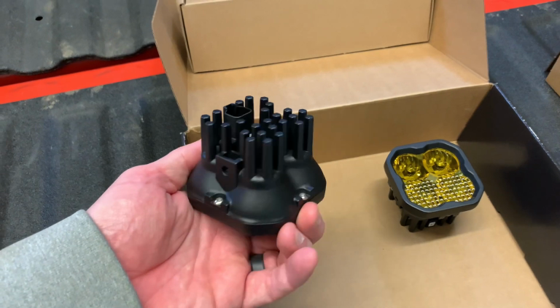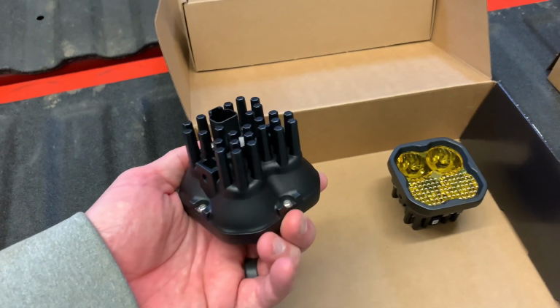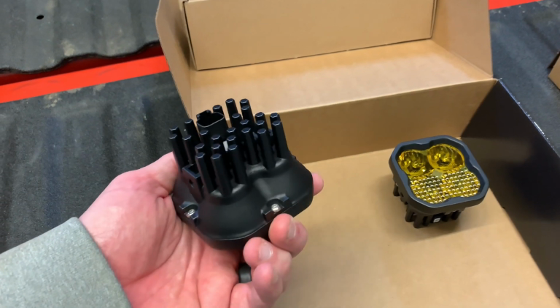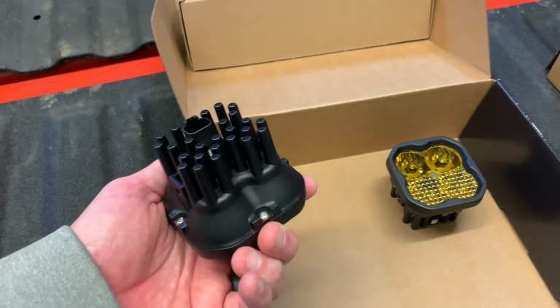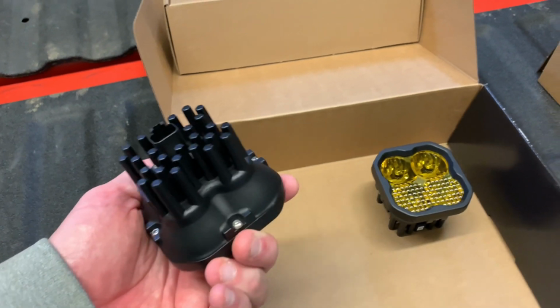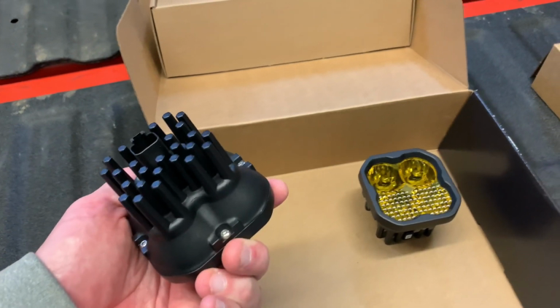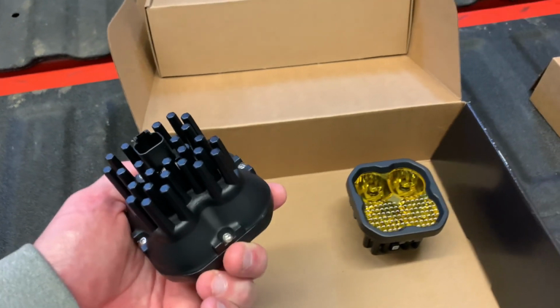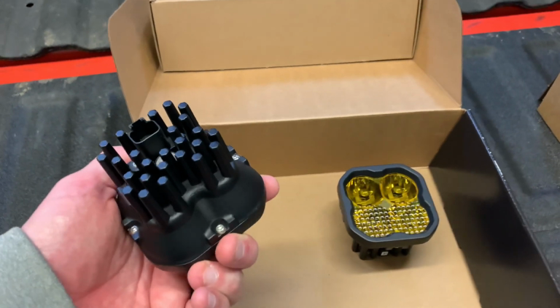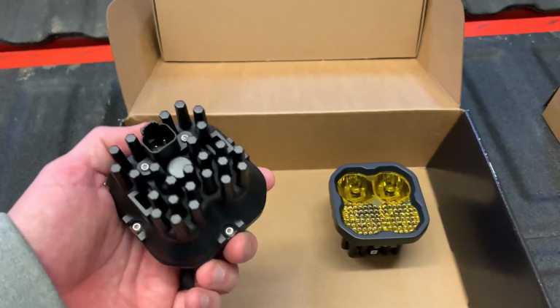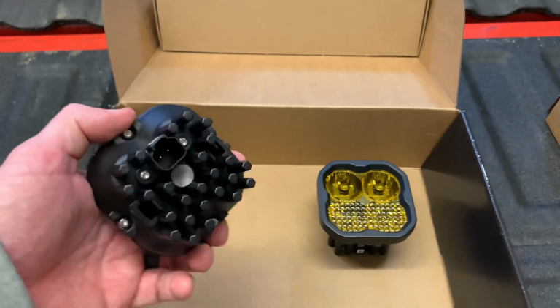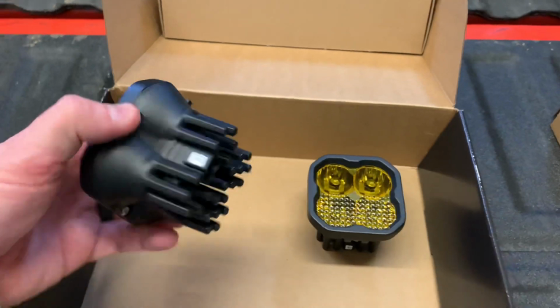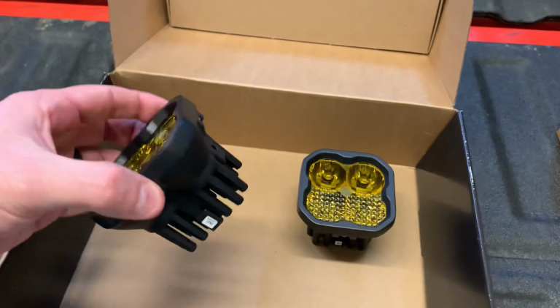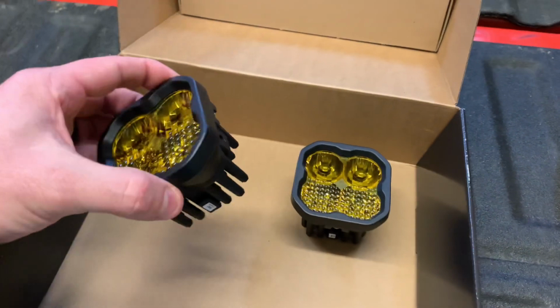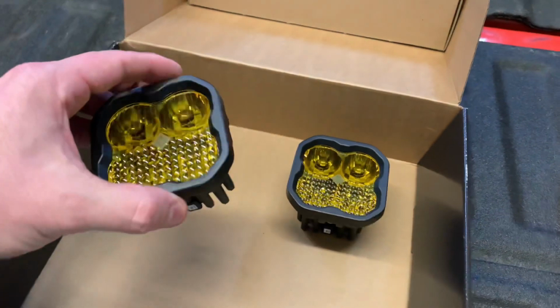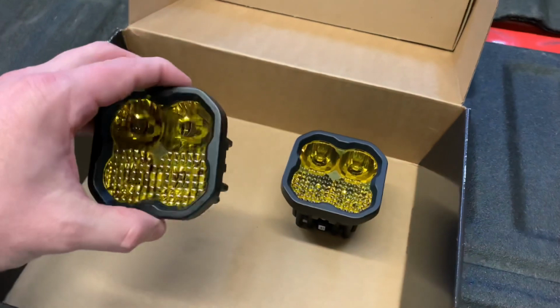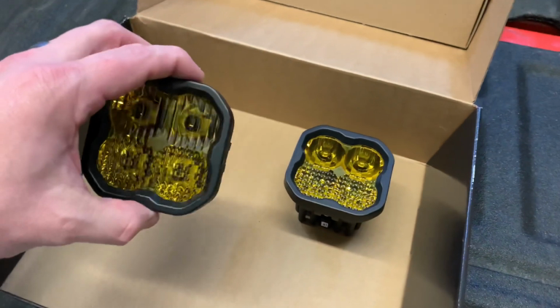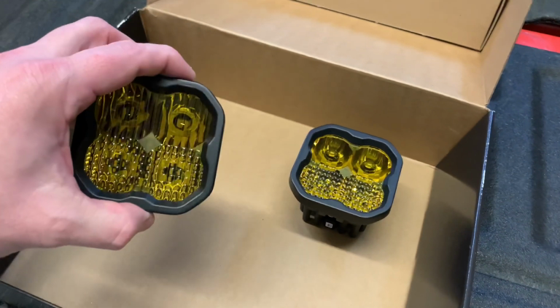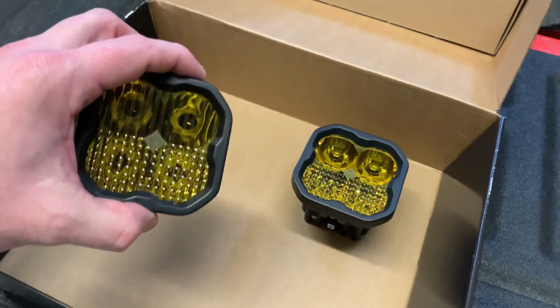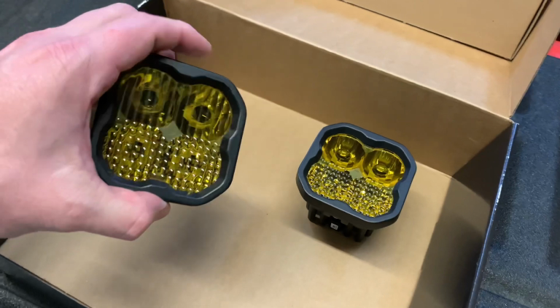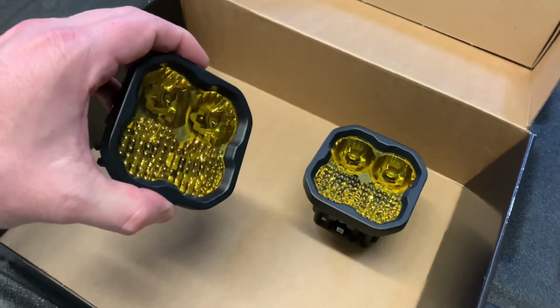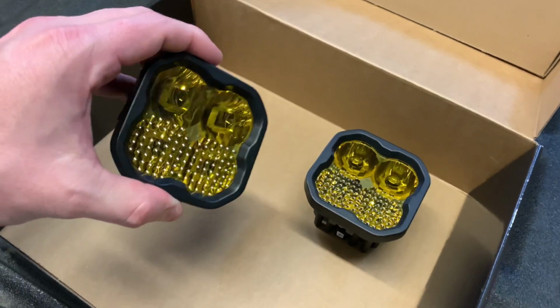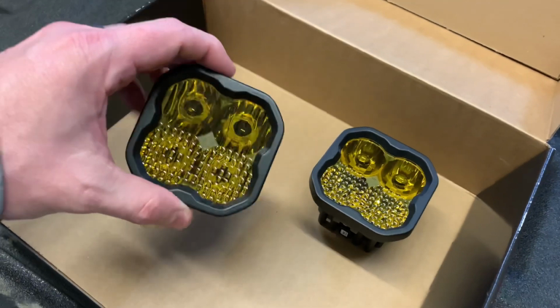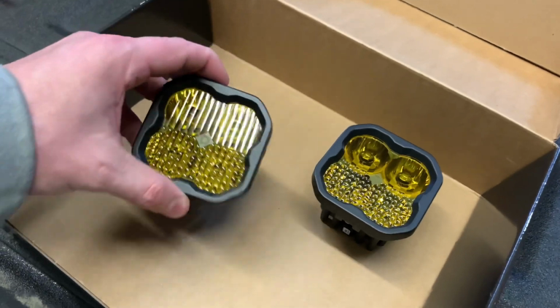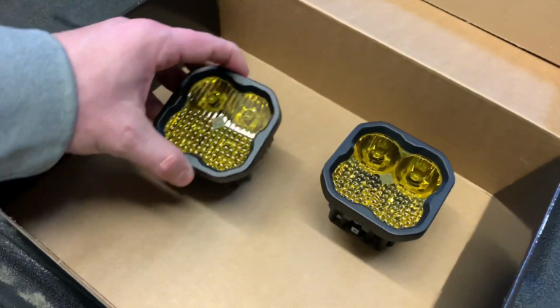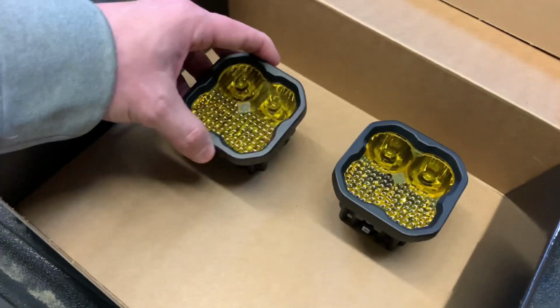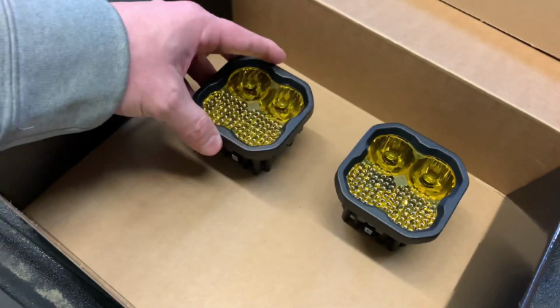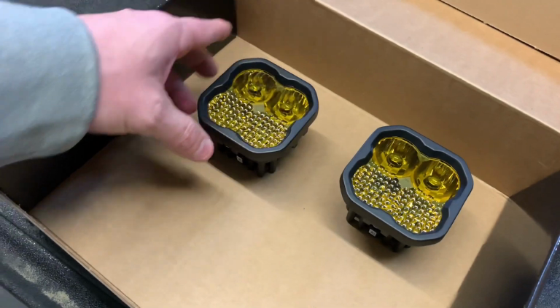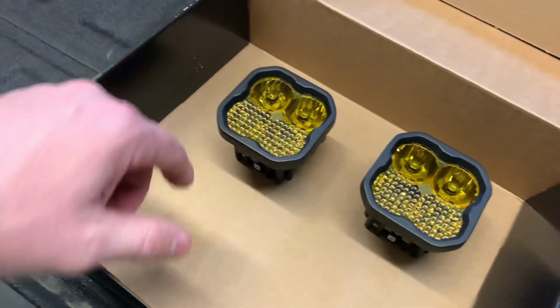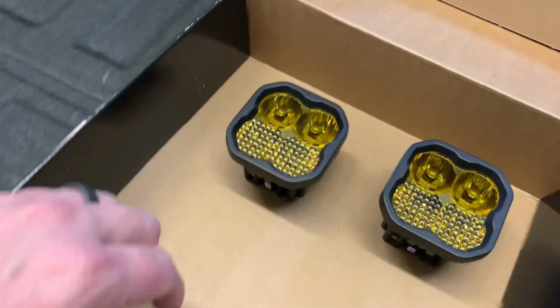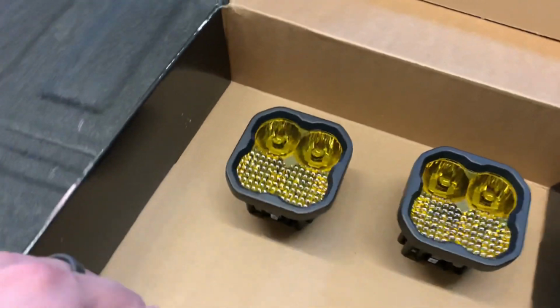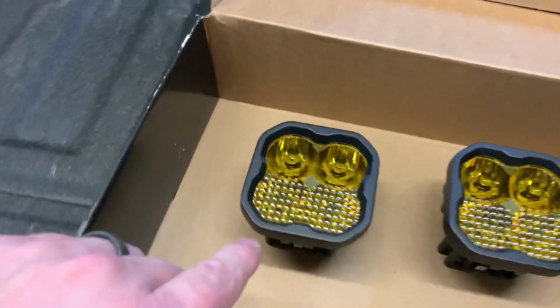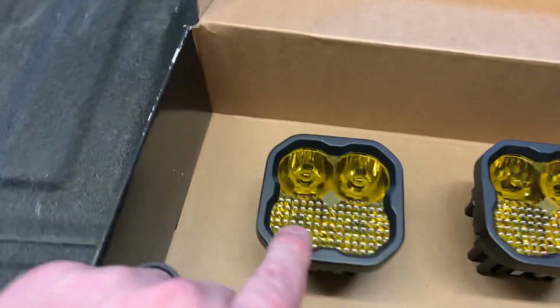These lights cool via the pin fins on the back. They're weatherproof and operate in temperatures down to negative 40. Up here in Alaska, we'll put that to the test.